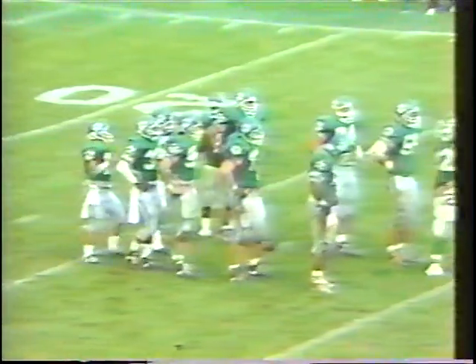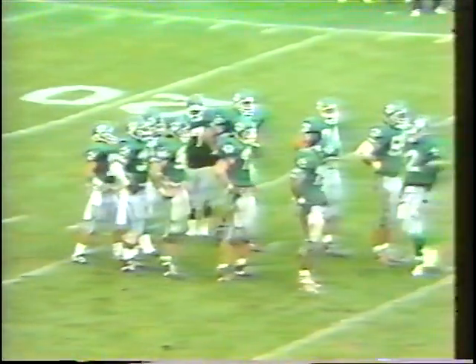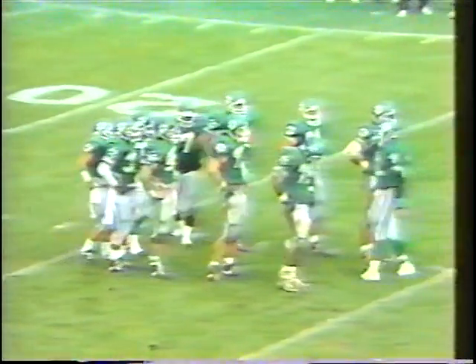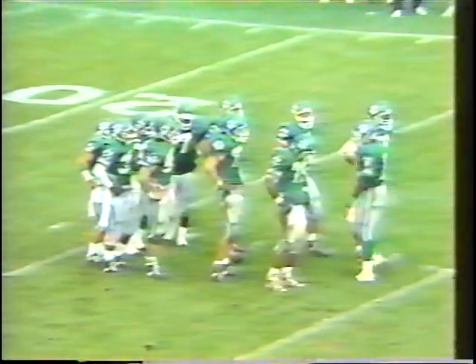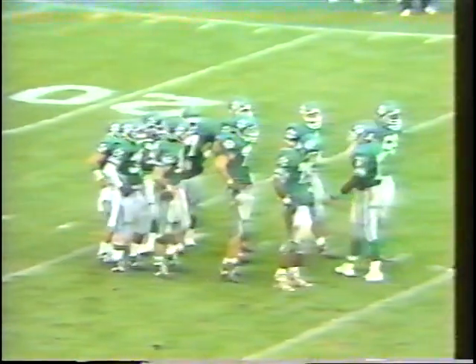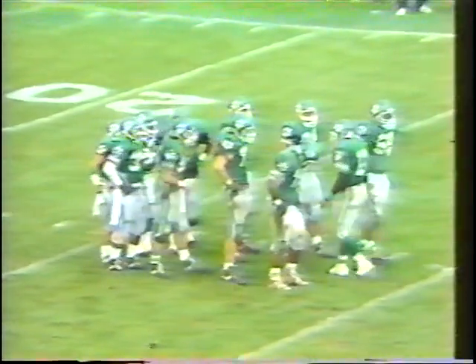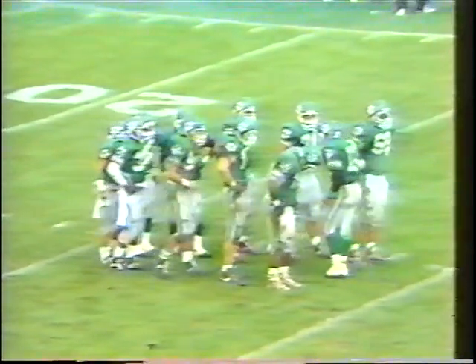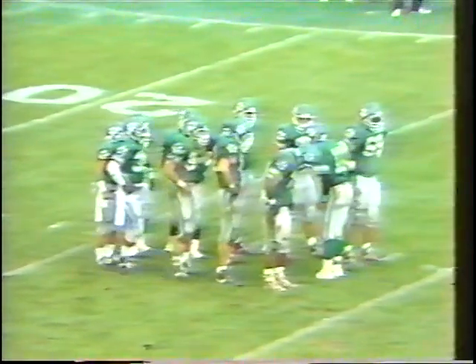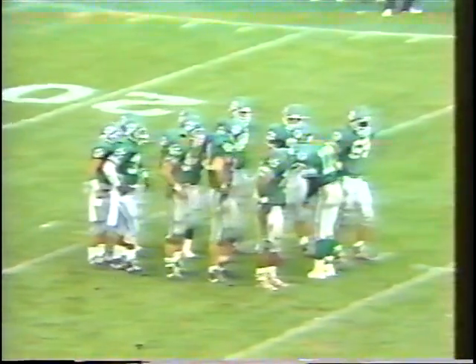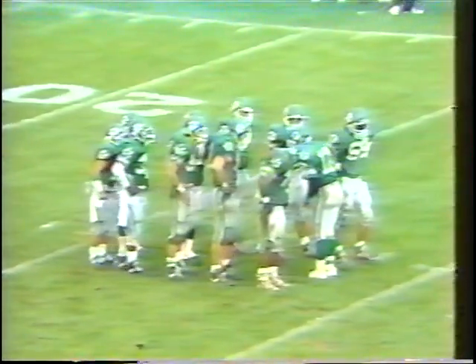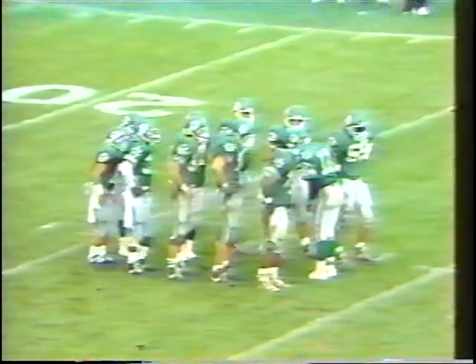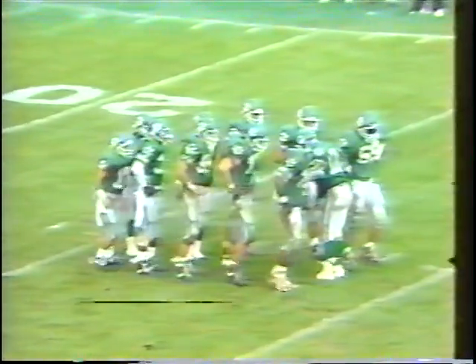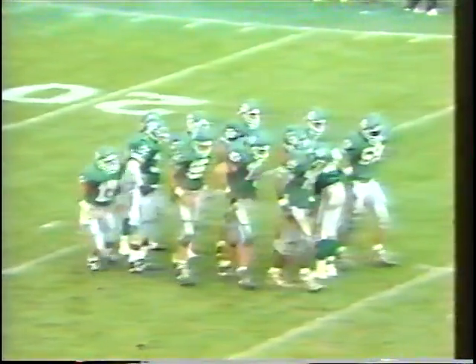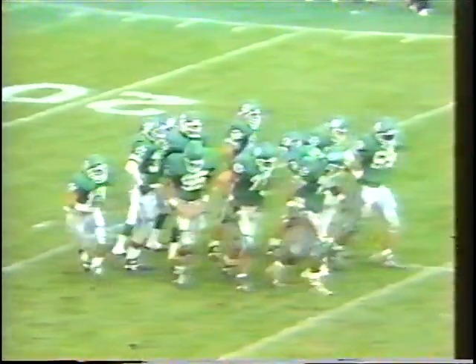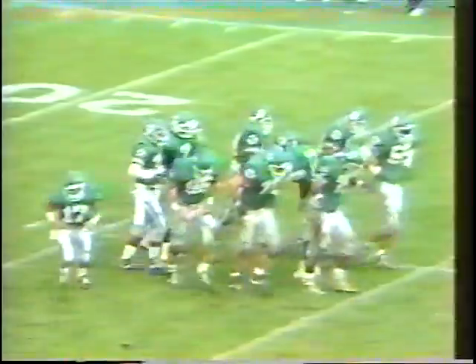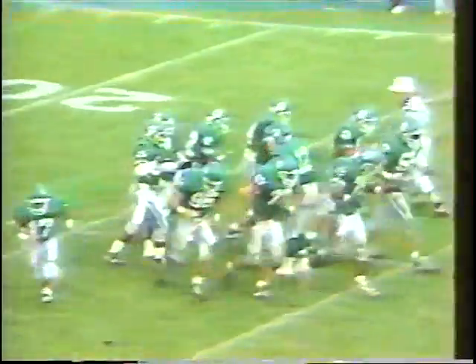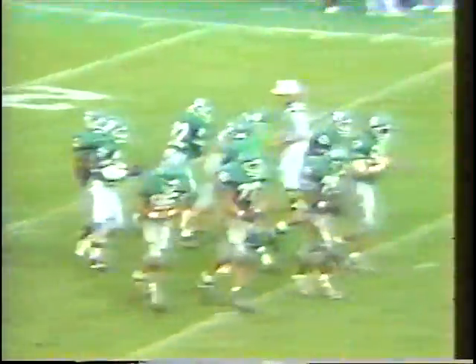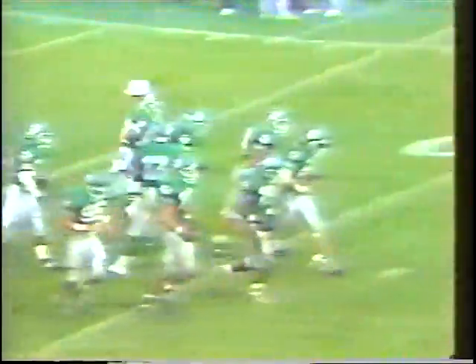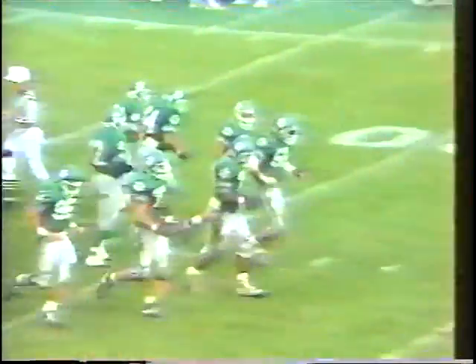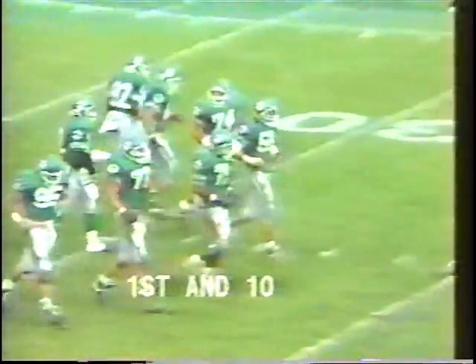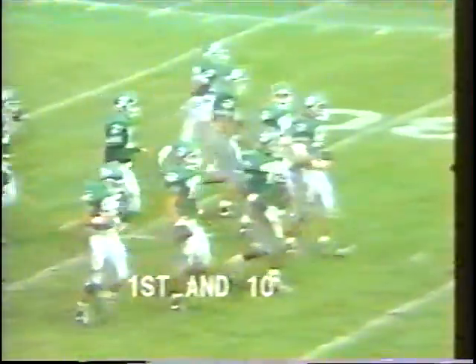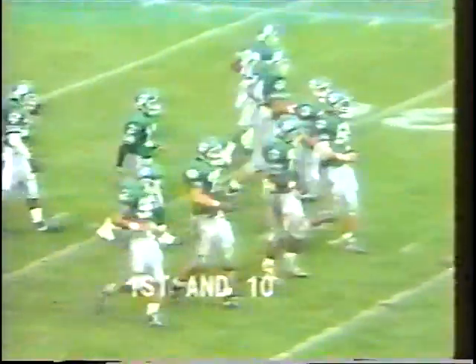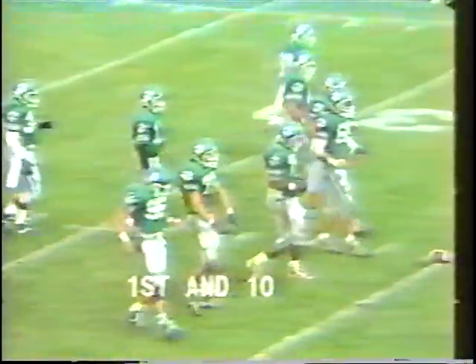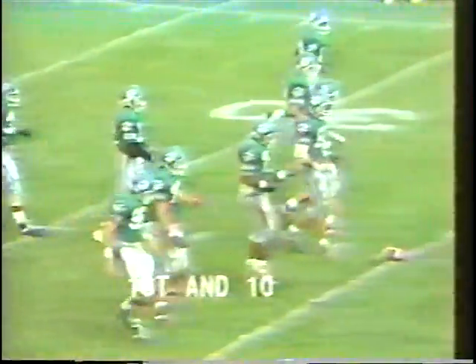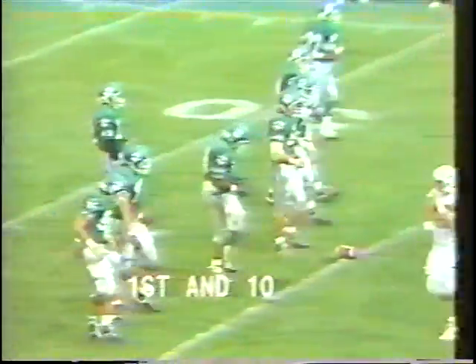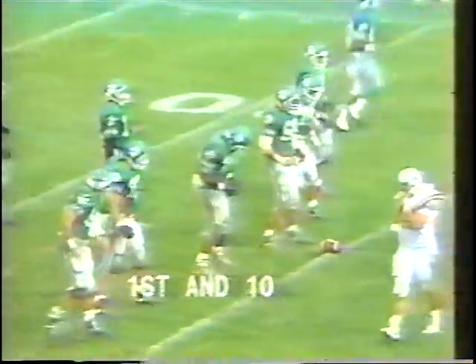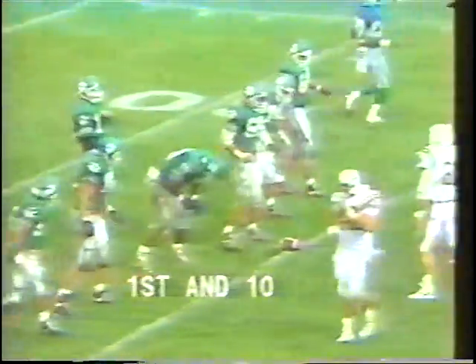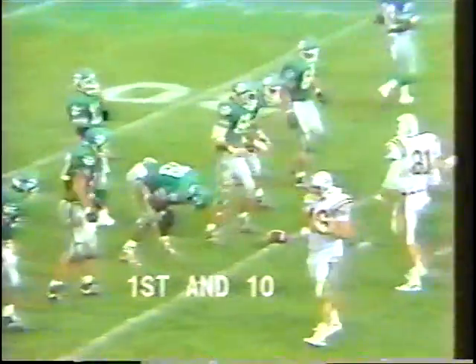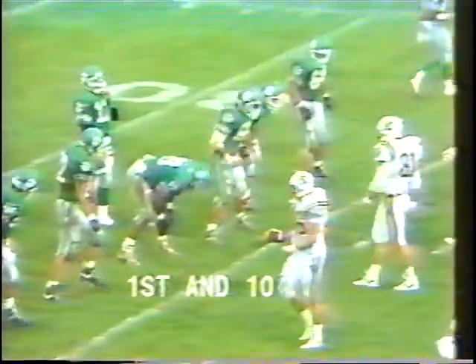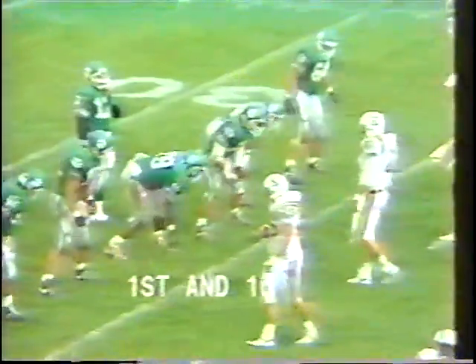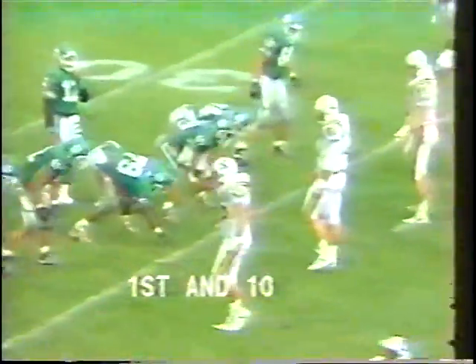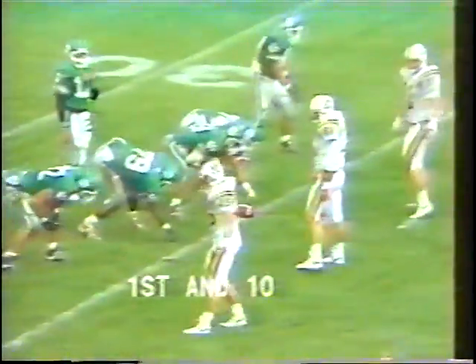Eight minutes and eight seconds to go in quarter number two. OU with 14, Kent State 7. OU with touchdowns from Mobley and Byron Cross in the first quarter.